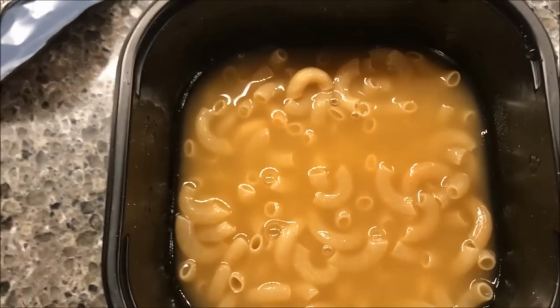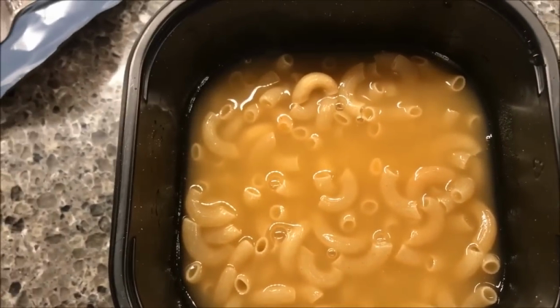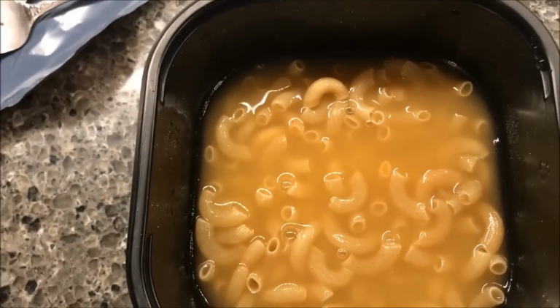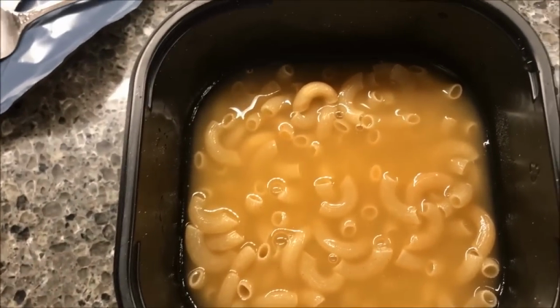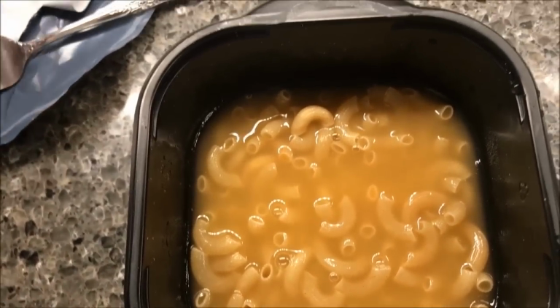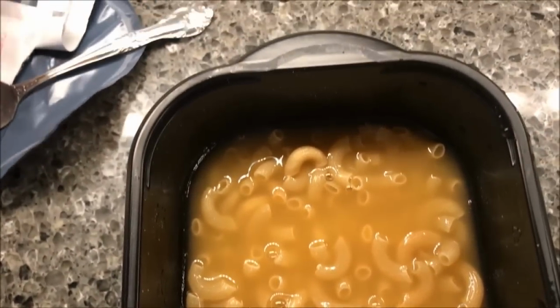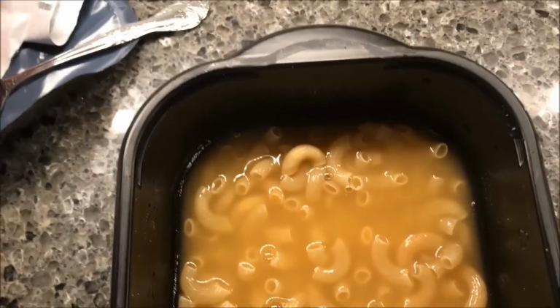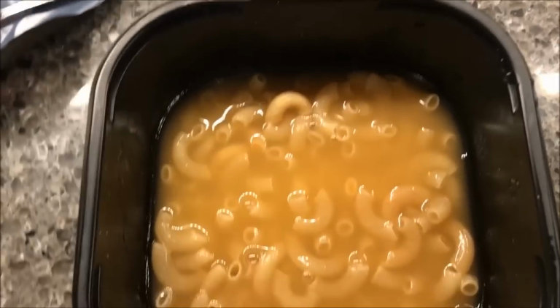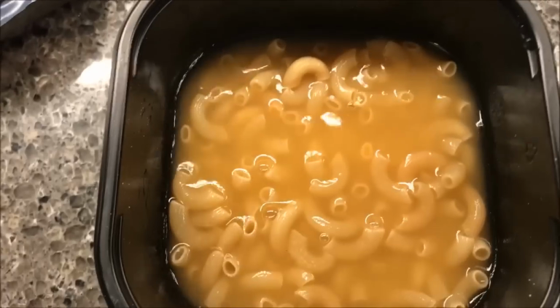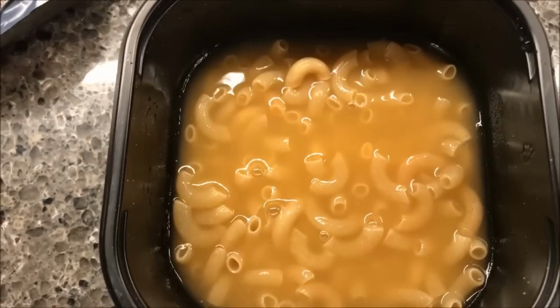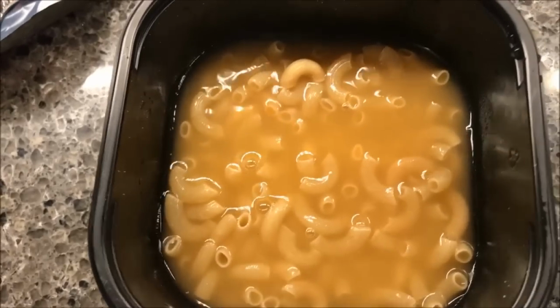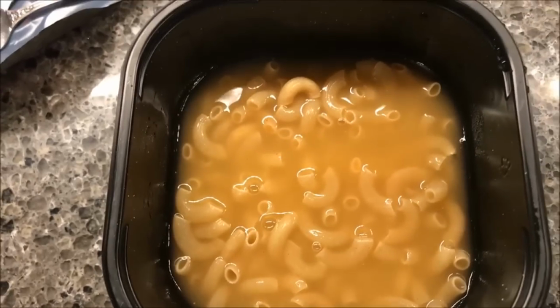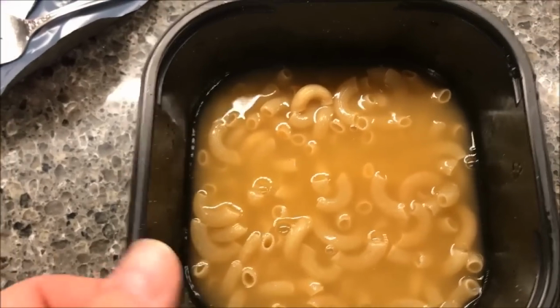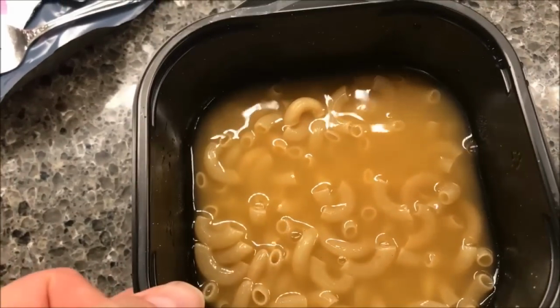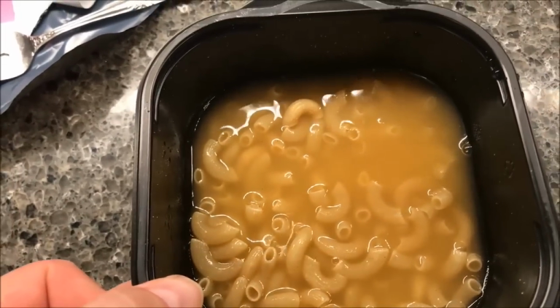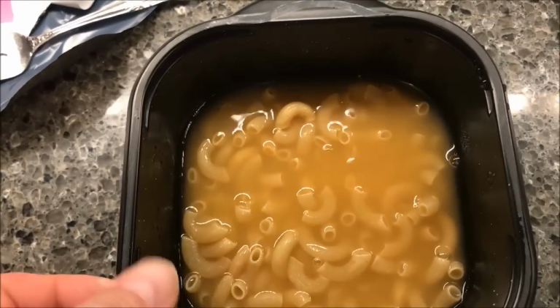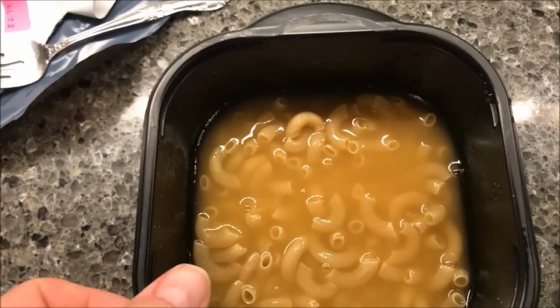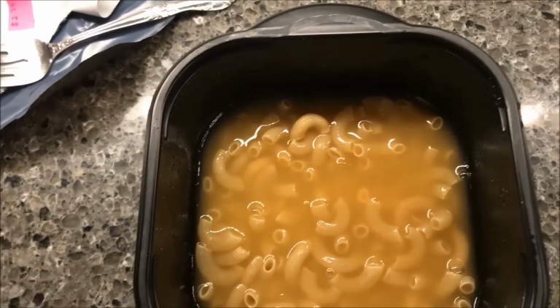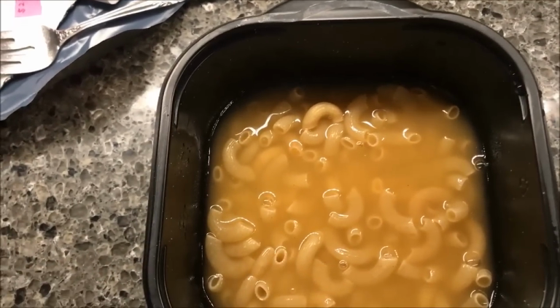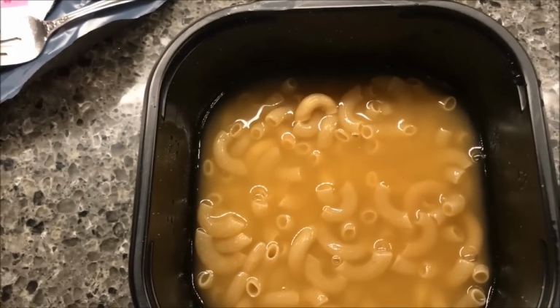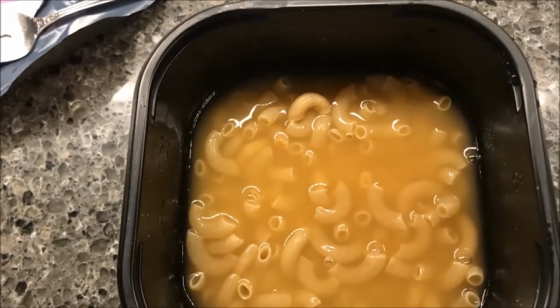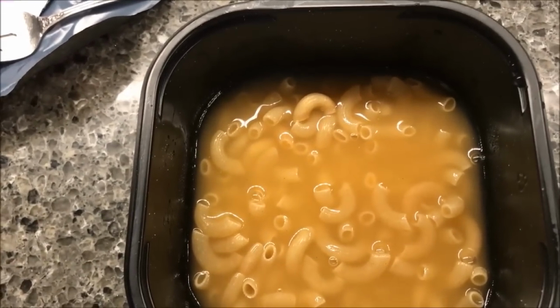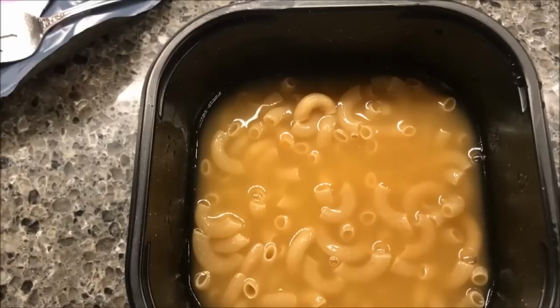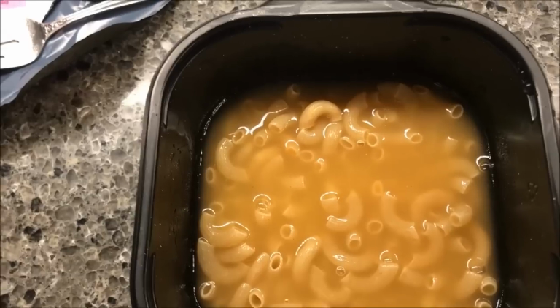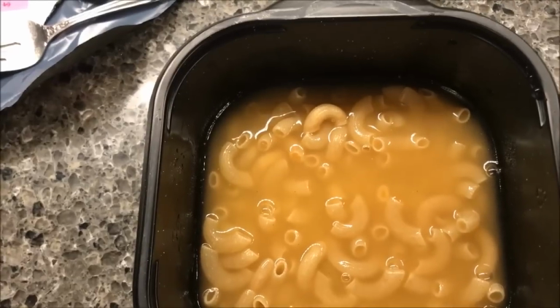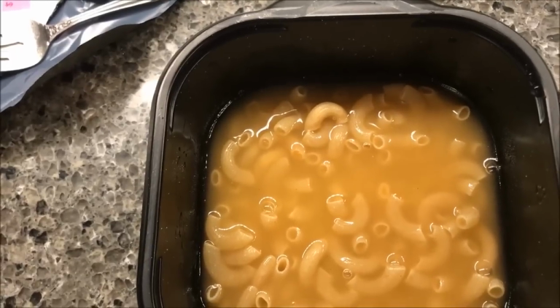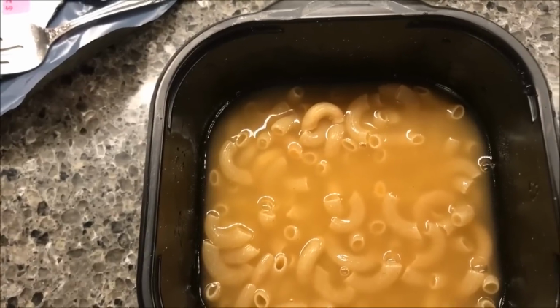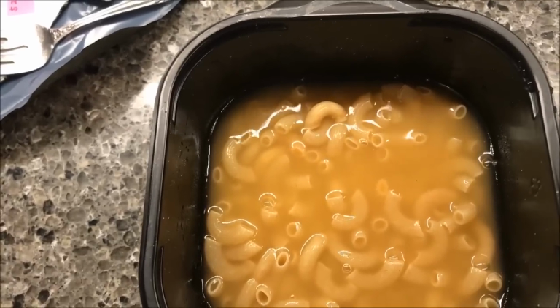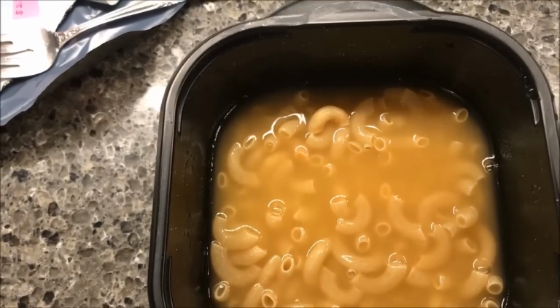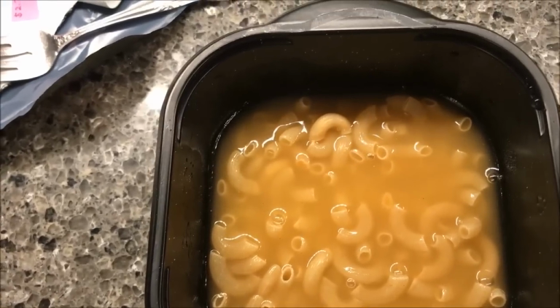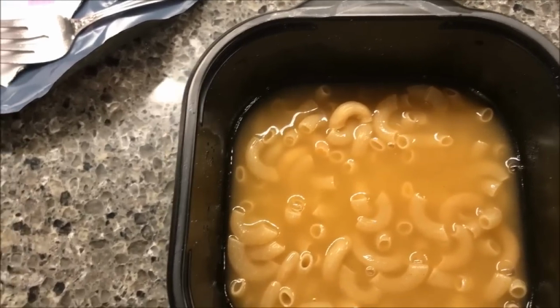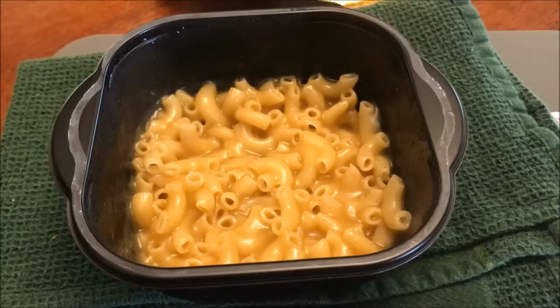Here it is with the seasoning packet stirred in — it did give it a little orange cheese color. Now I'm going to put this in the microwave. I'll put a paper plate under it, although these bowls have been pretty good about not overflowing so far. Still, I'll put a plate or paper towel underneath just in case.